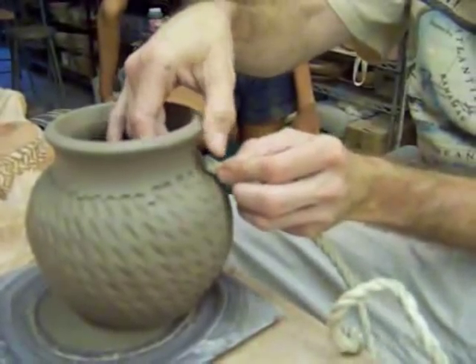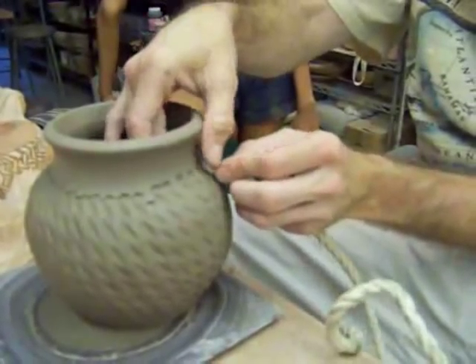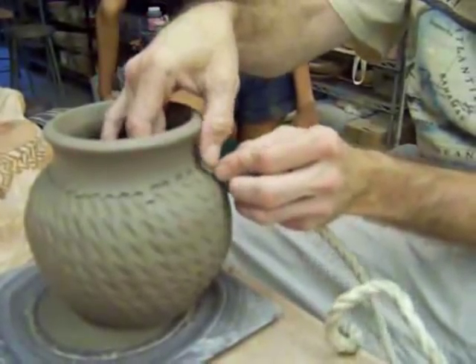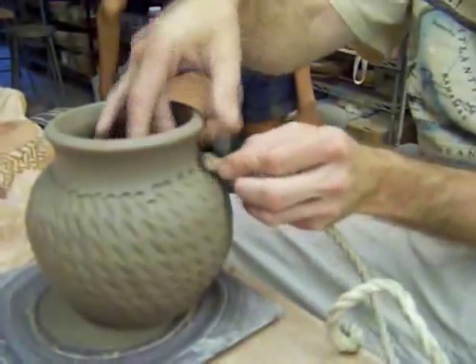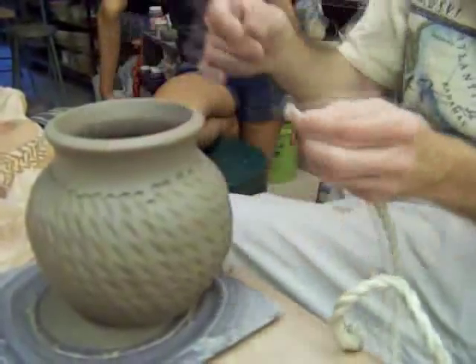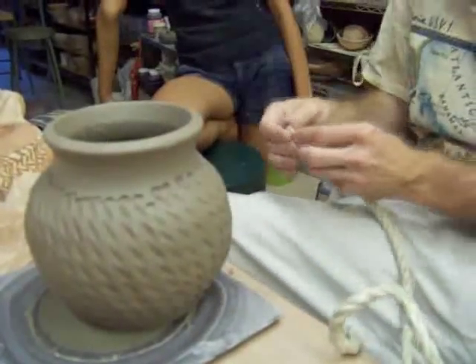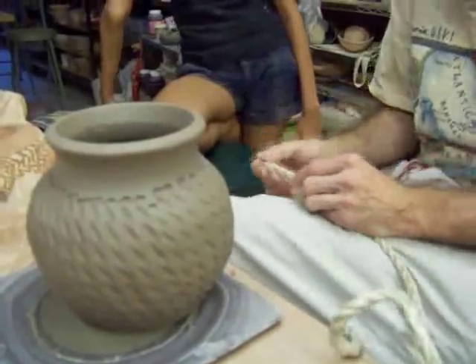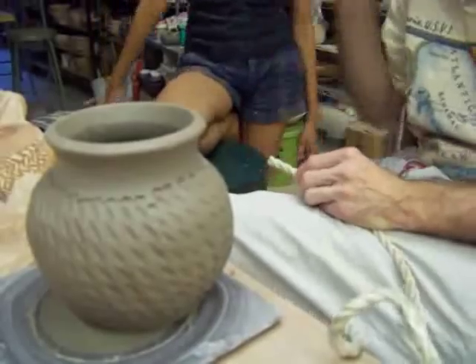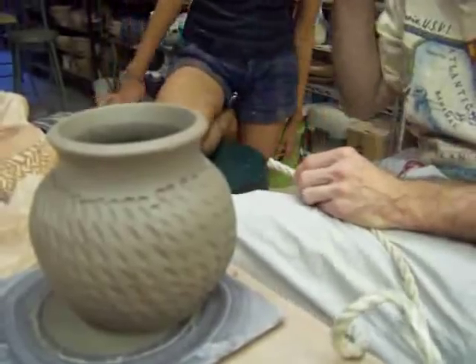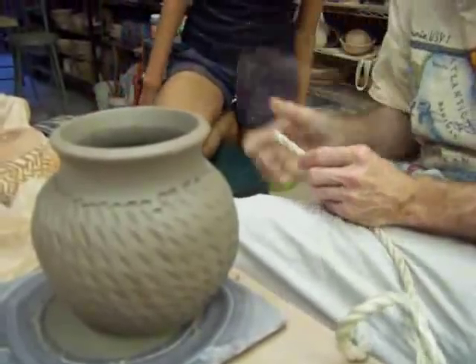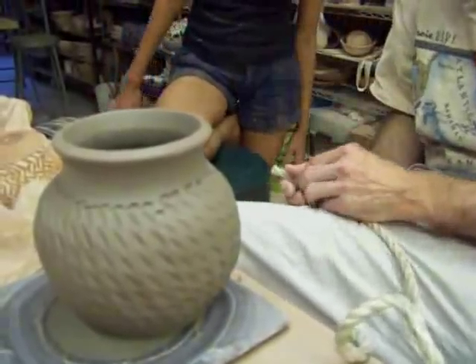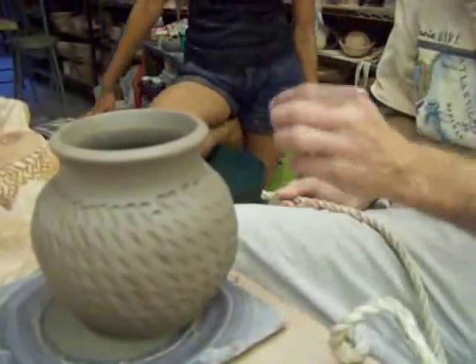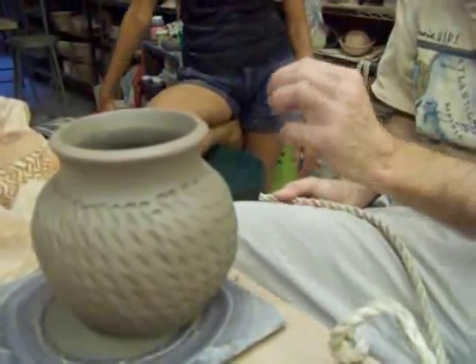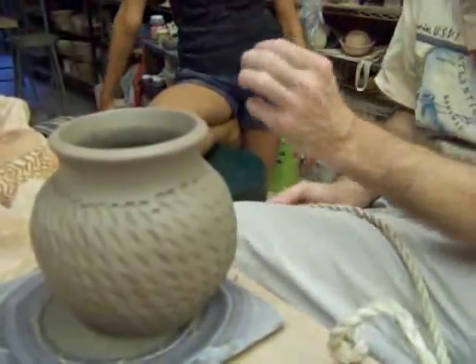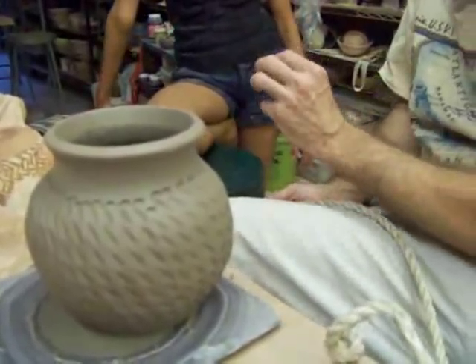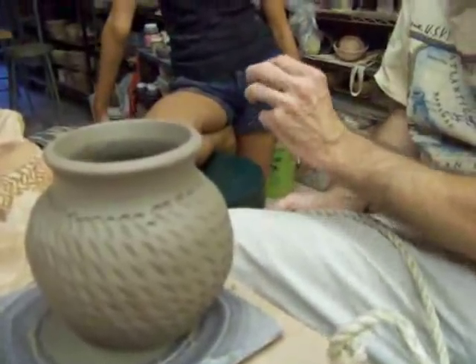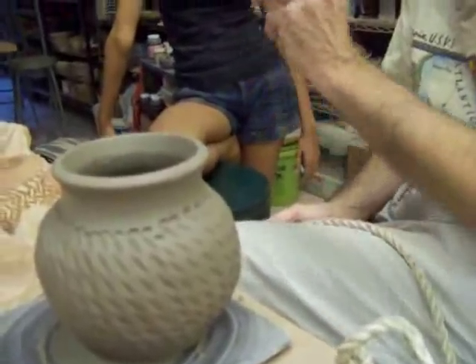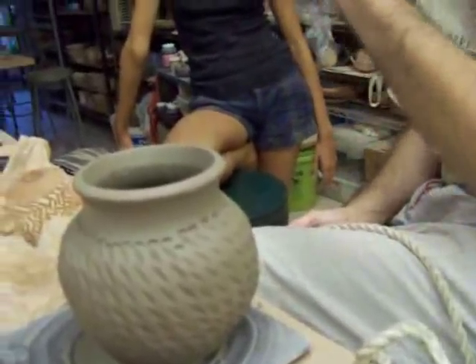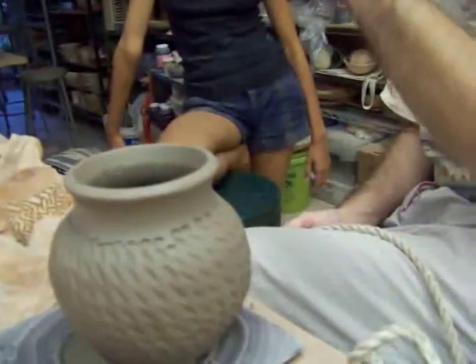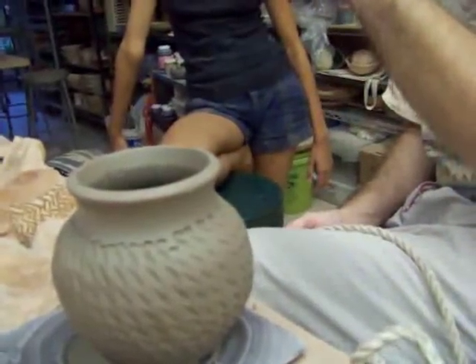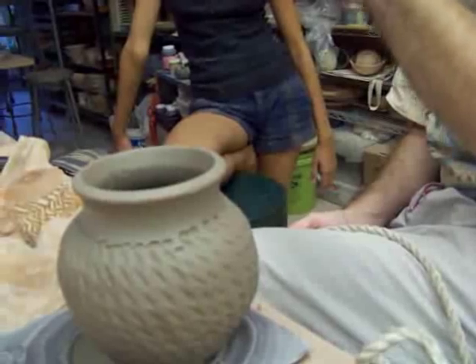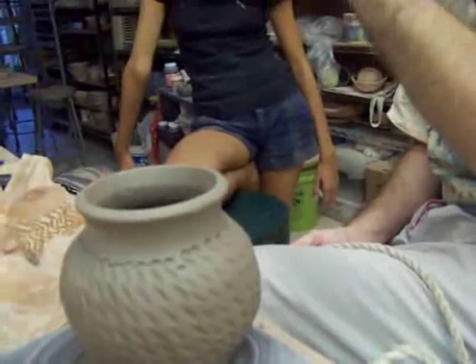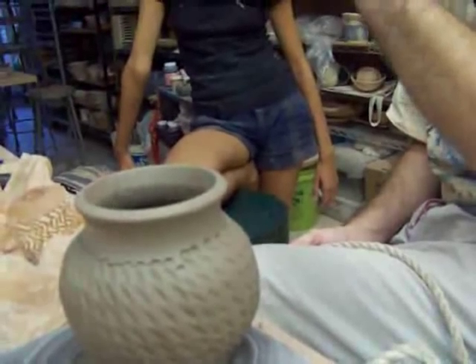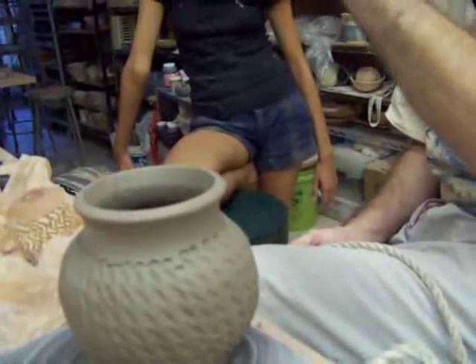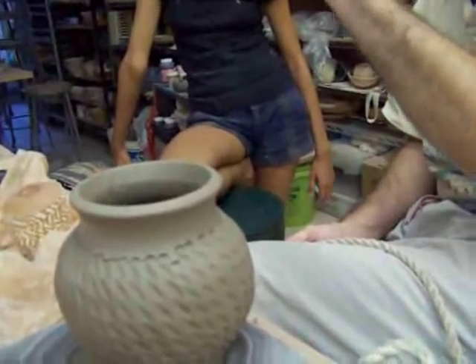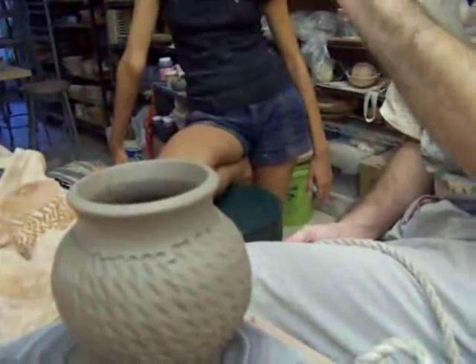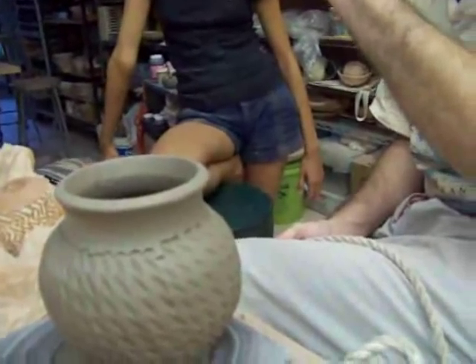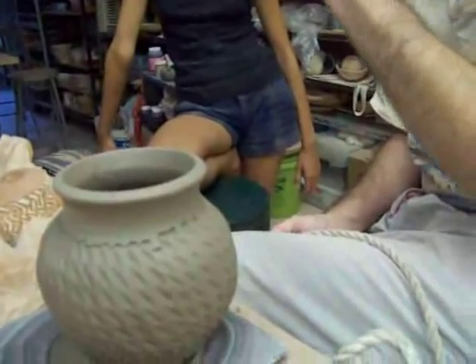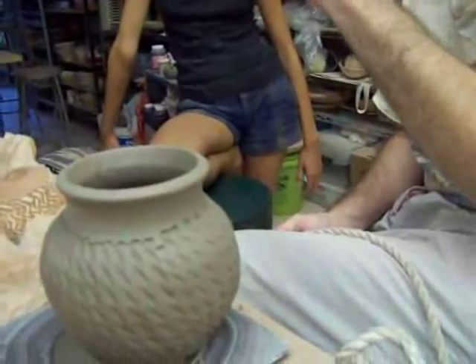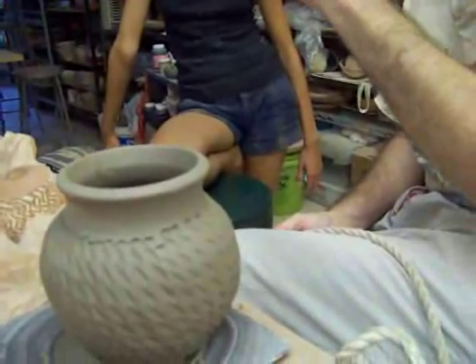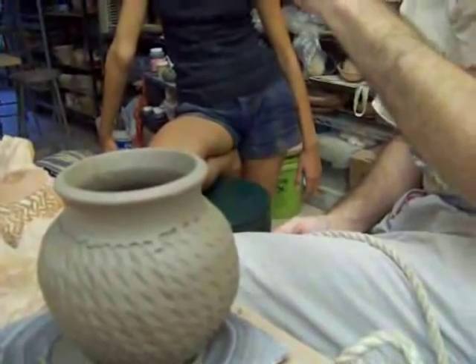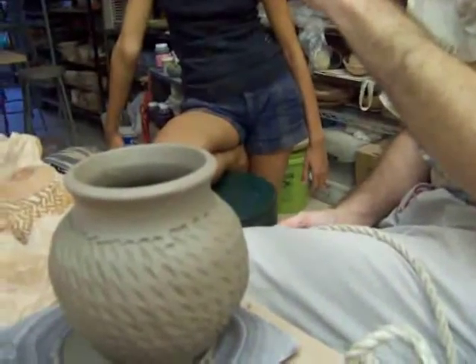But you have to be a little careful about it, because a lot of times if you go in and try to futz, you end up smudging the freshness of the surface.